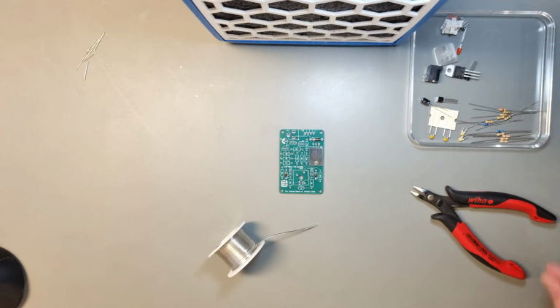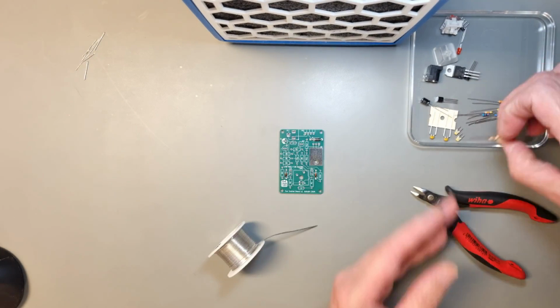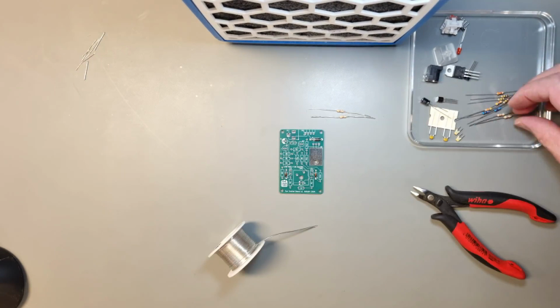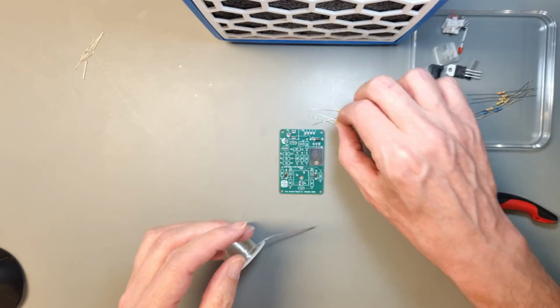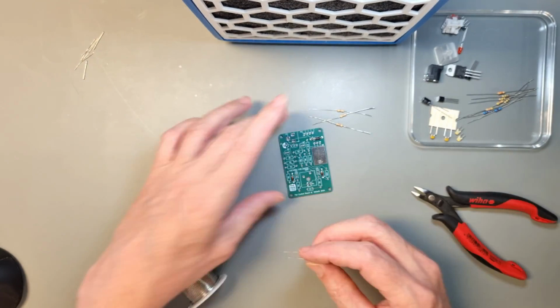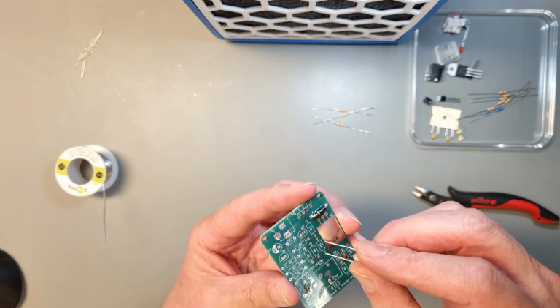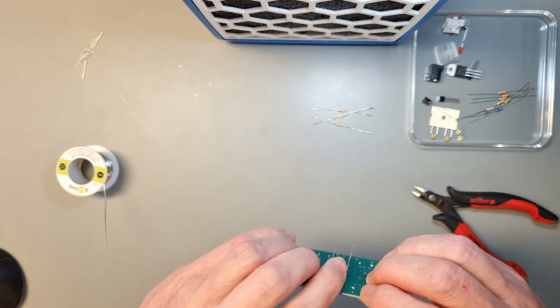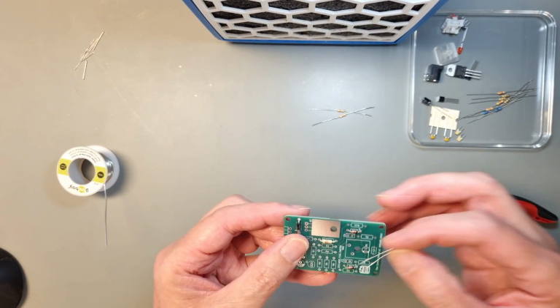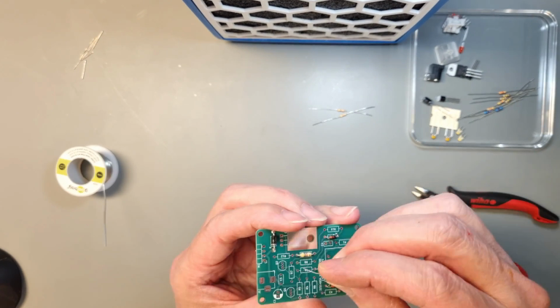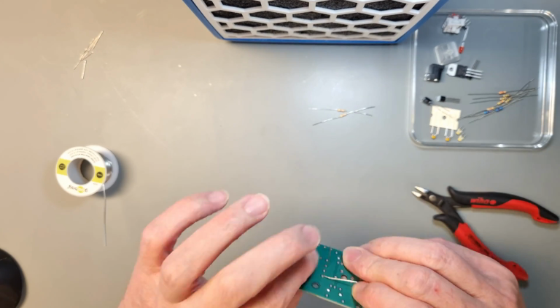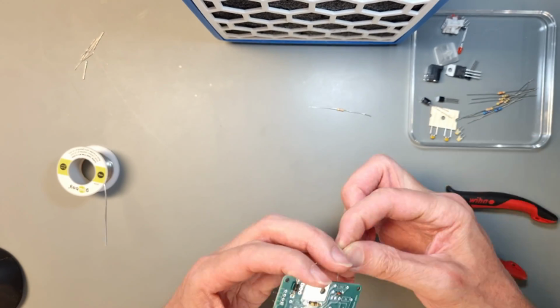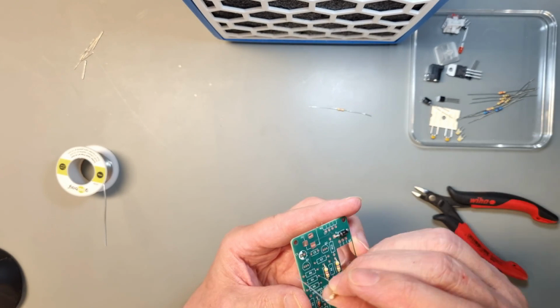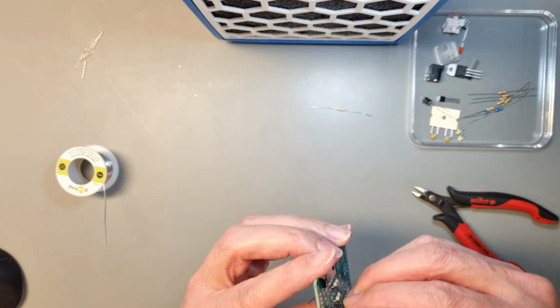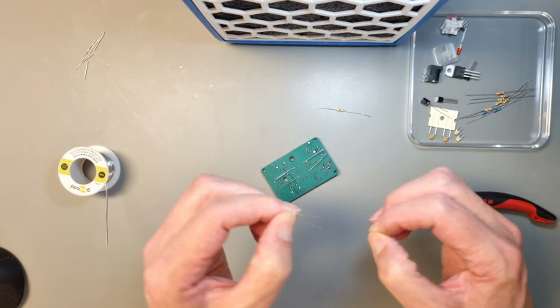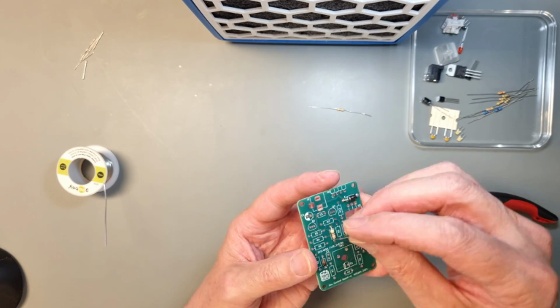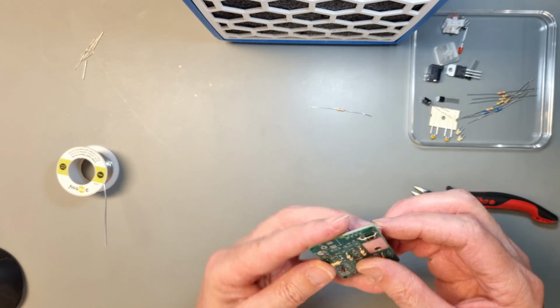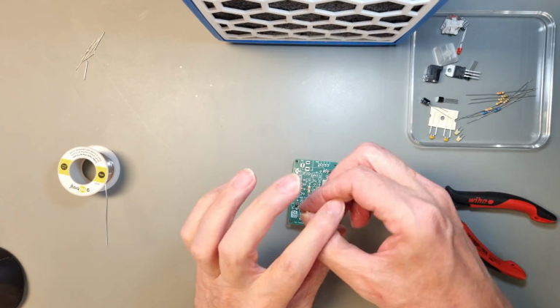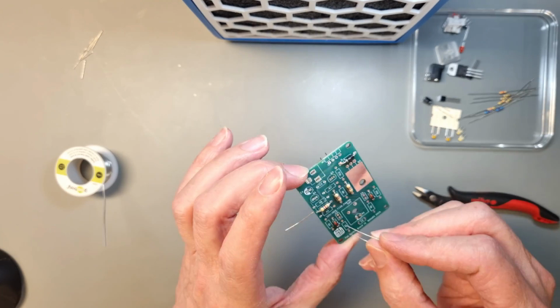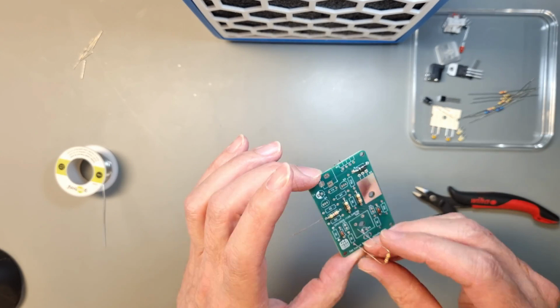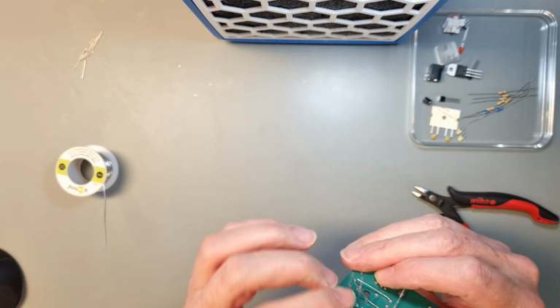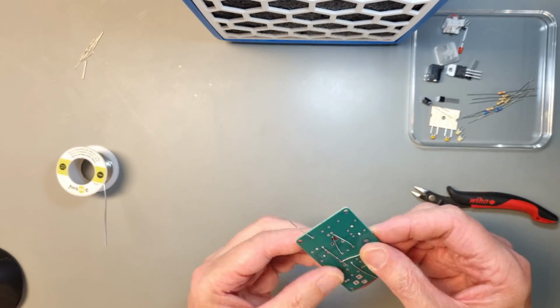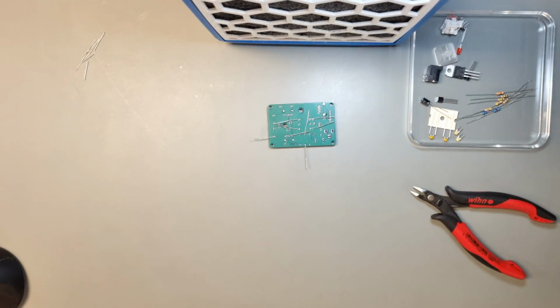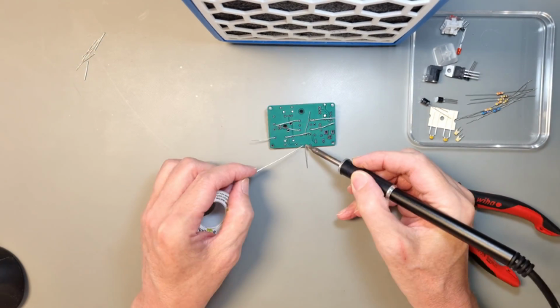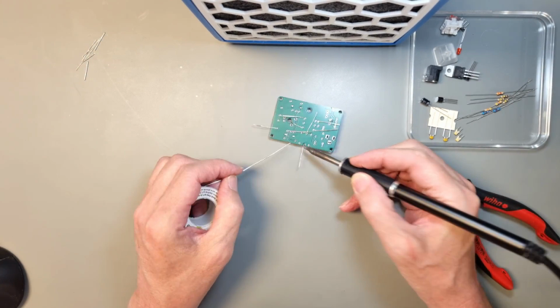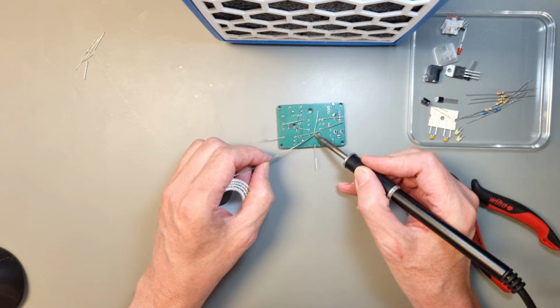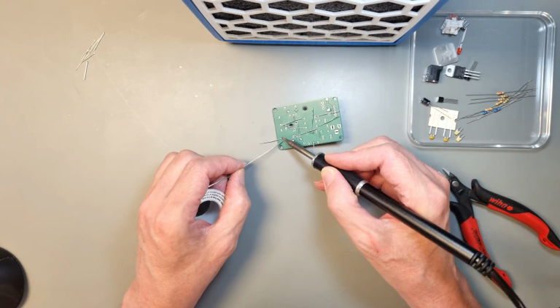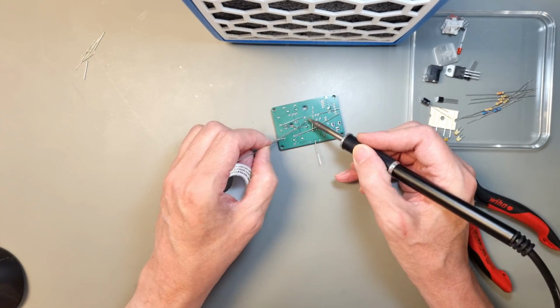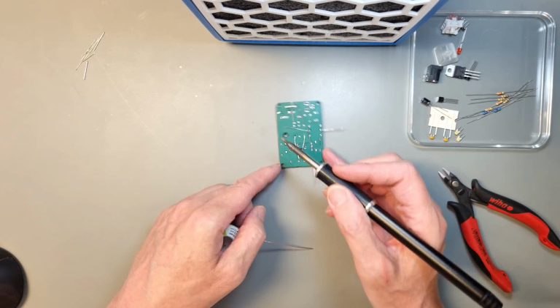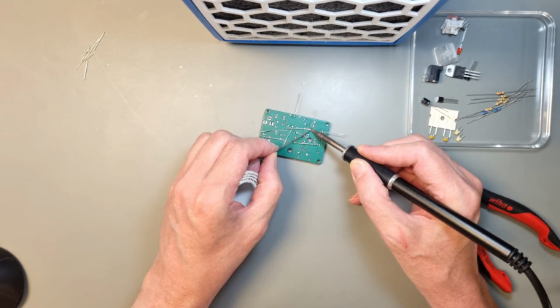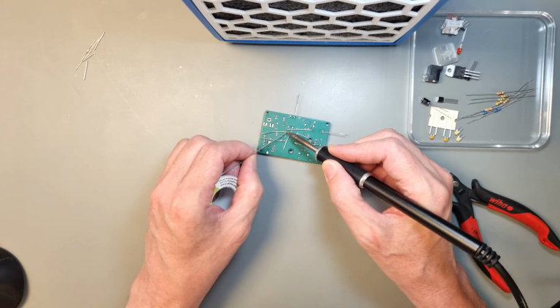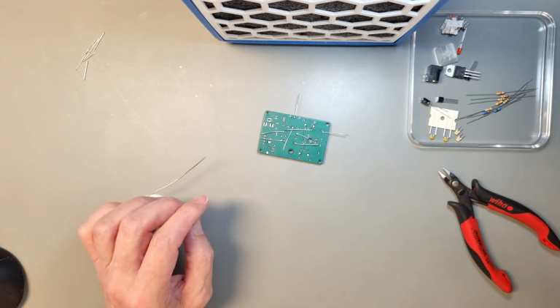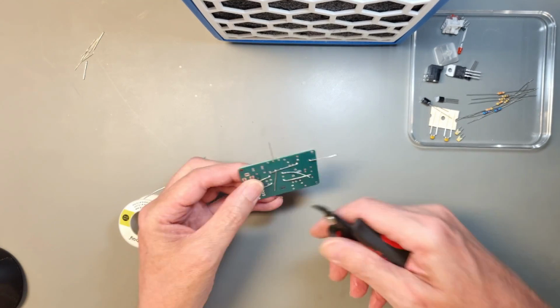But I apparently was too relaxed when I built this, because I managed to place one resistor in the wrong position, and I messed up the soldering of one of the transistors, so I had to fix that off-camera with better light and magnification.